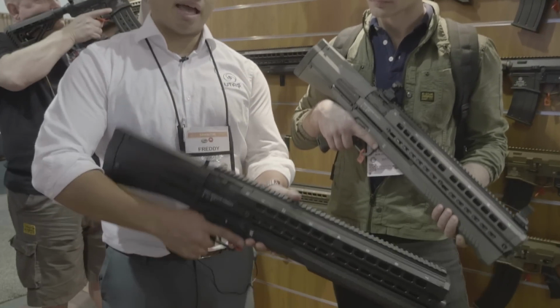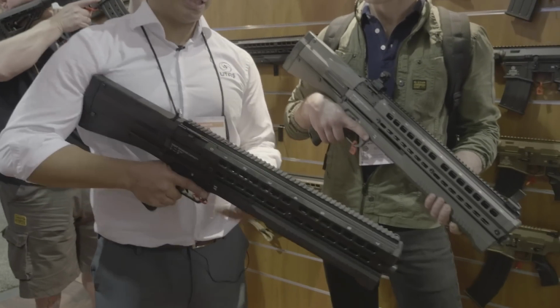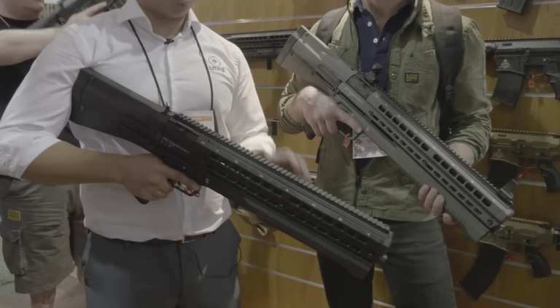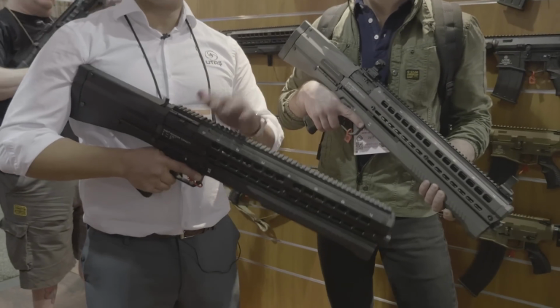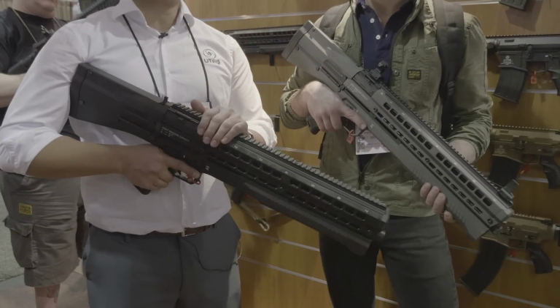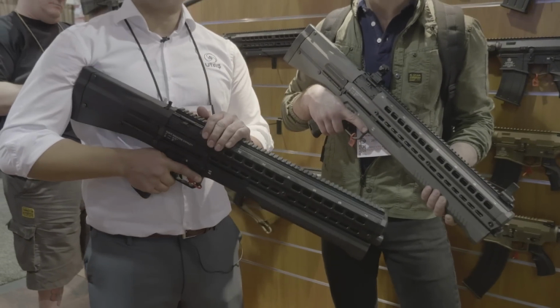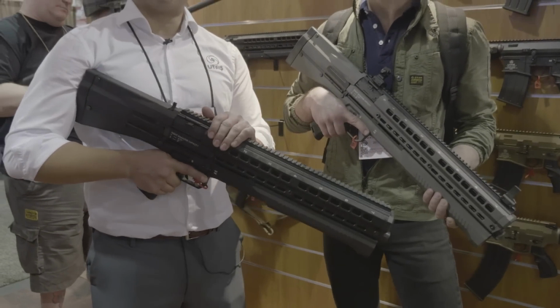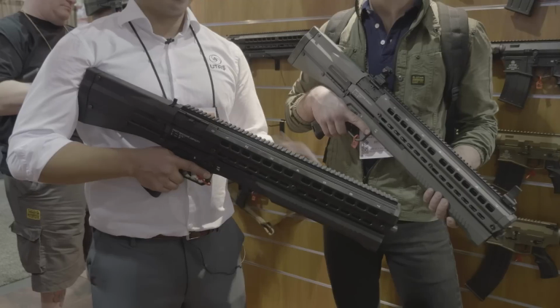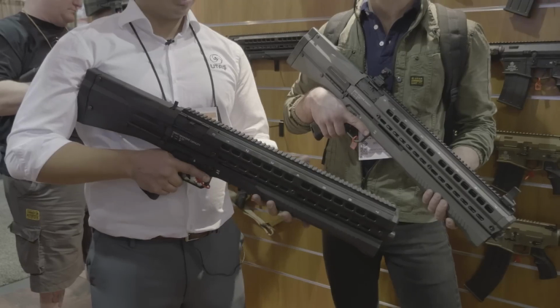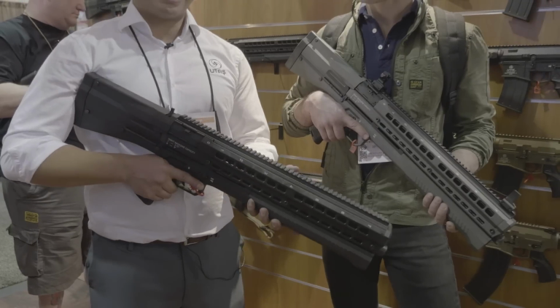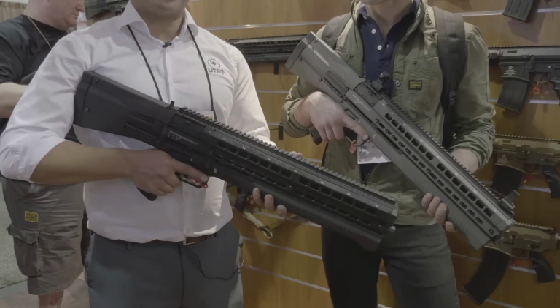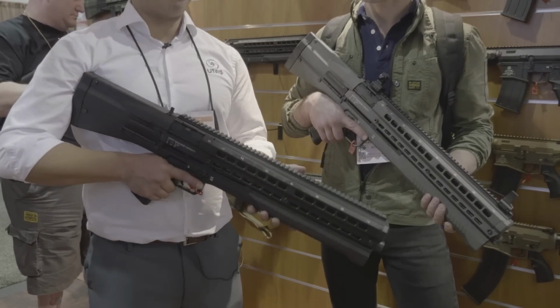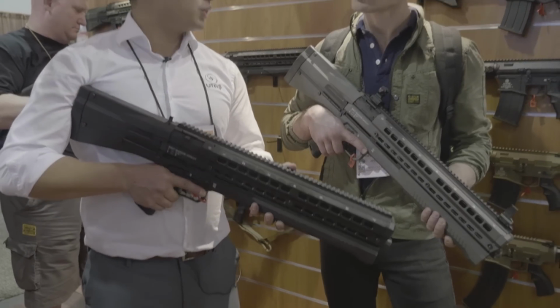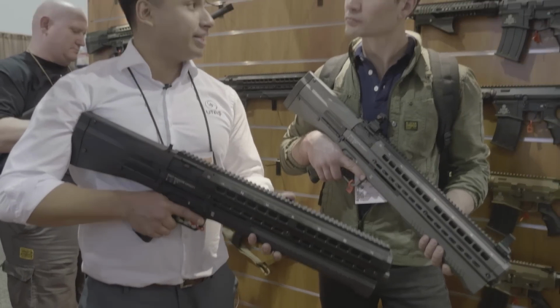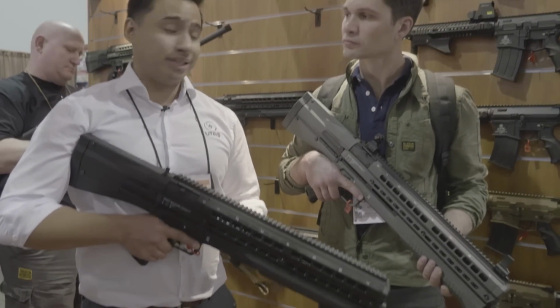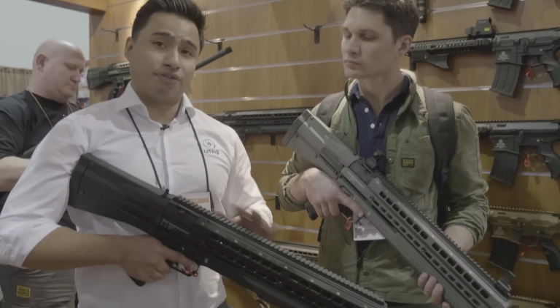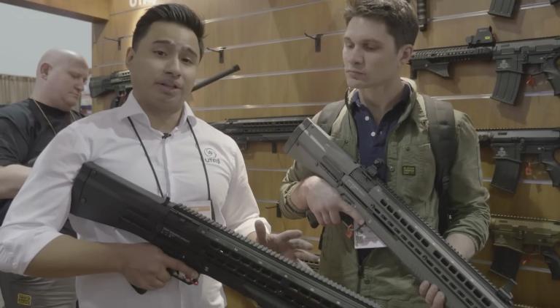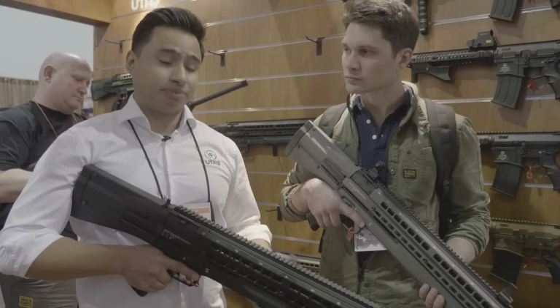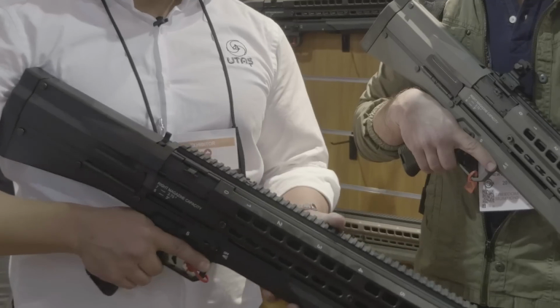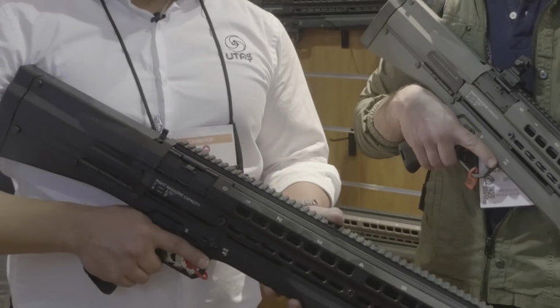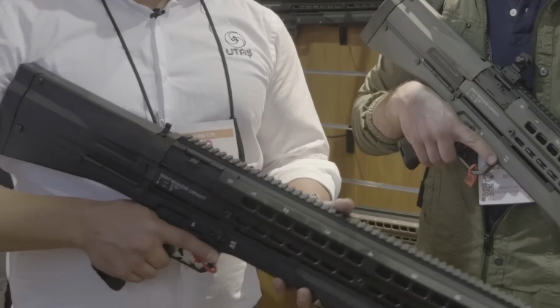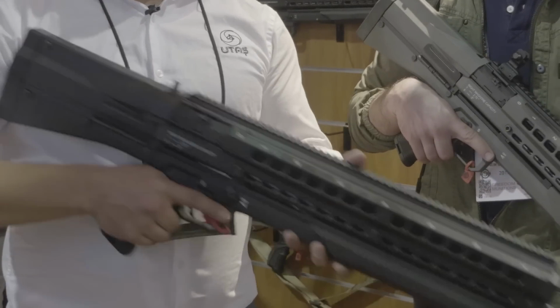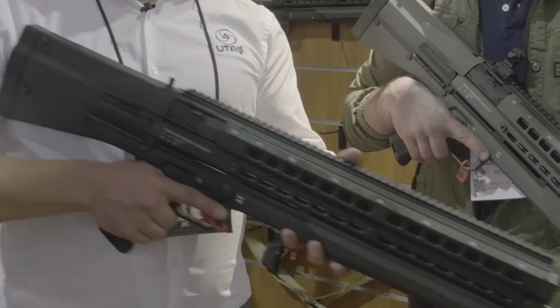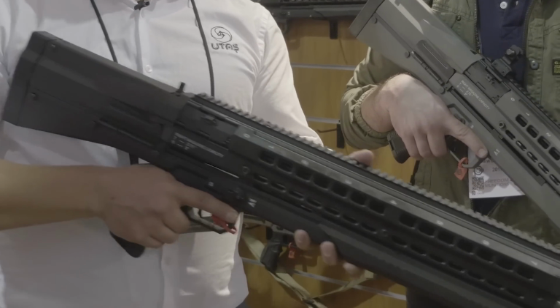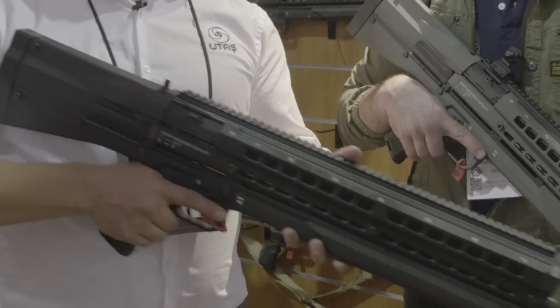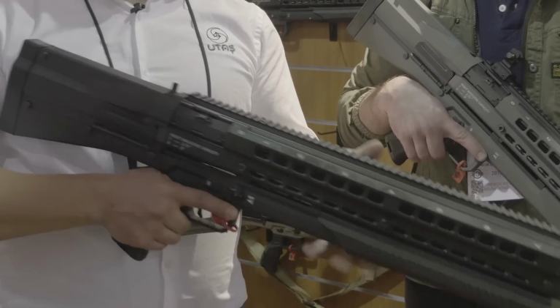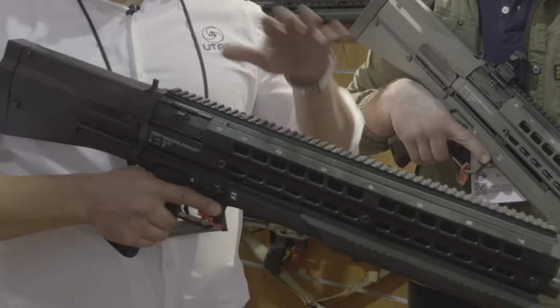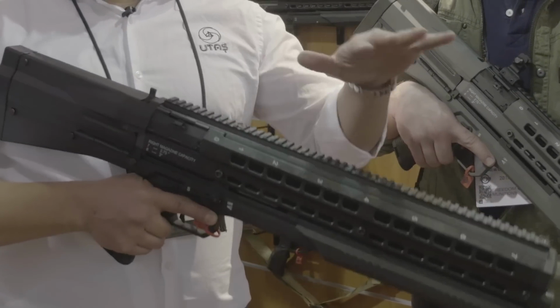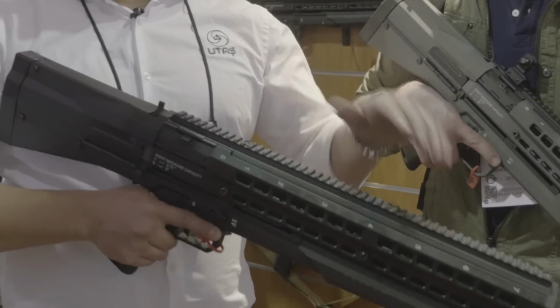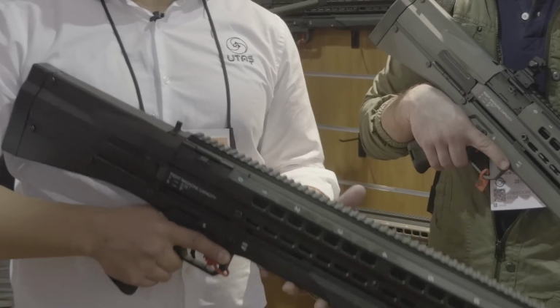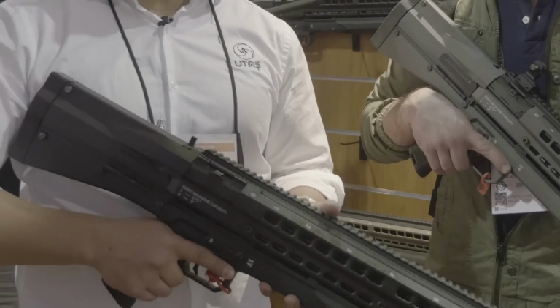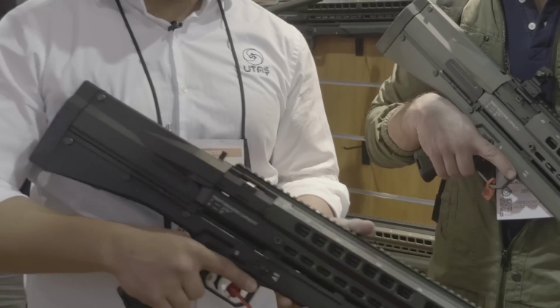Since we load and feed from the top, that means all the weight's on top of the barrel, so the tendency for muzzle rise is very little. It actually keeps it straight back and forward, keeping it level to the target you're shooting at.